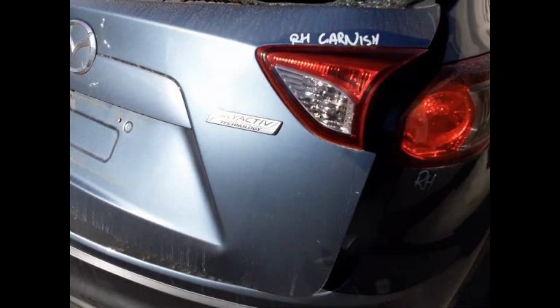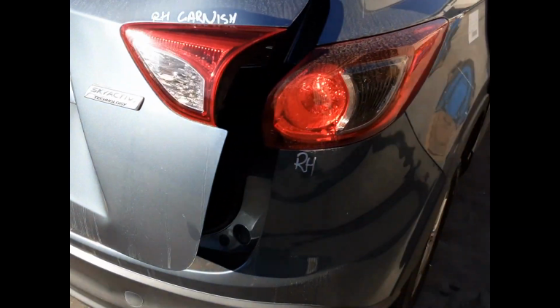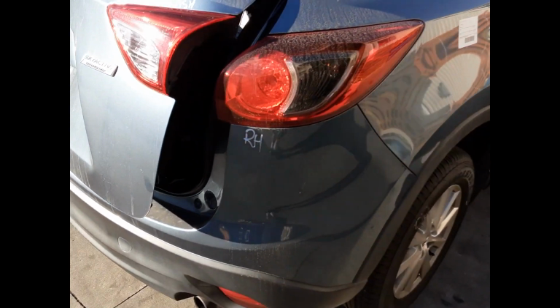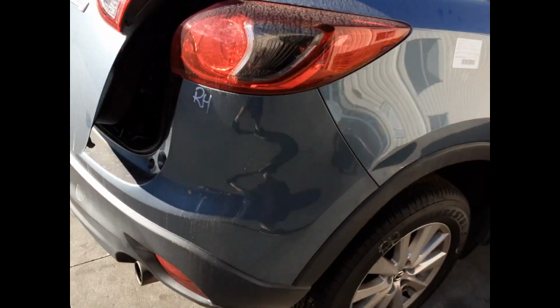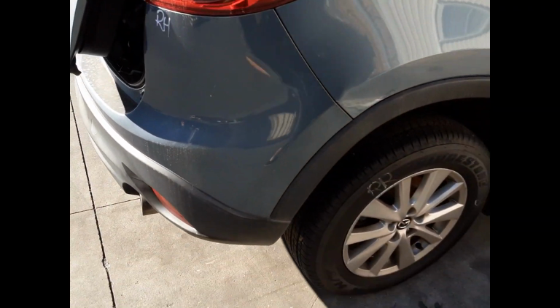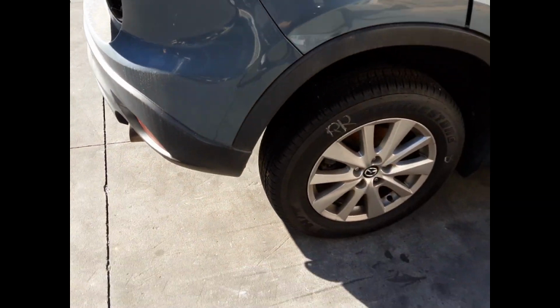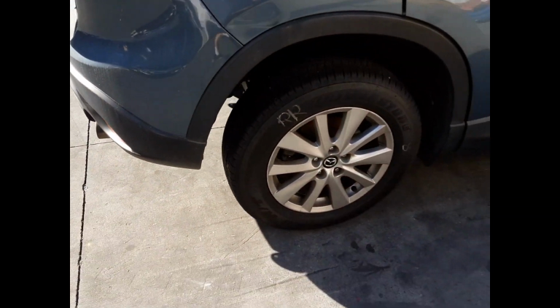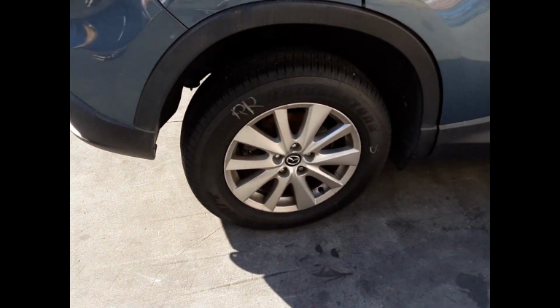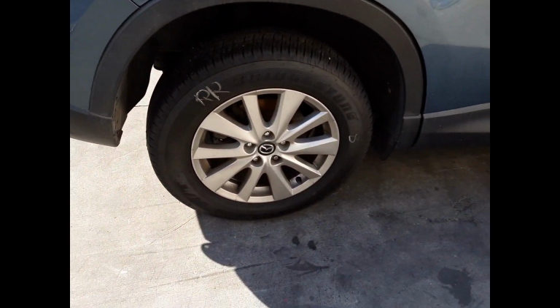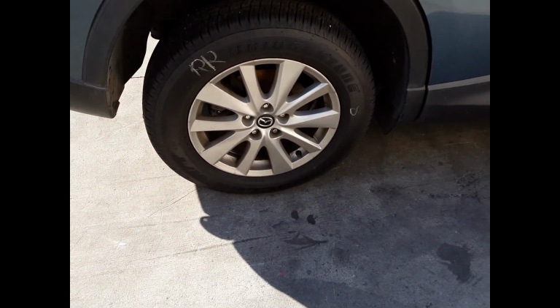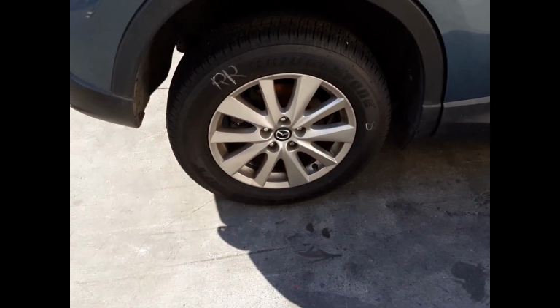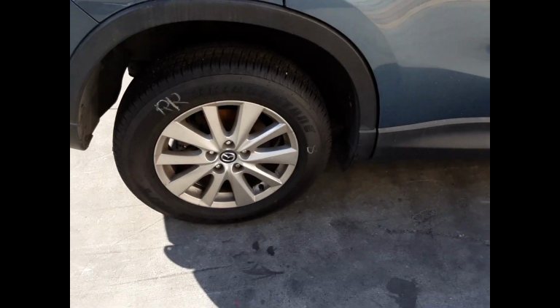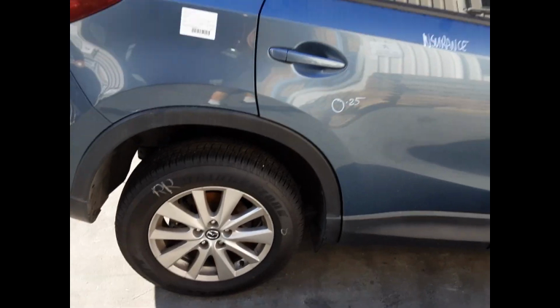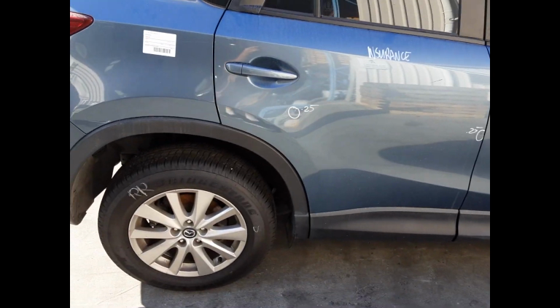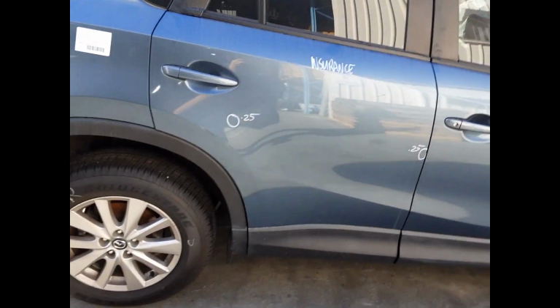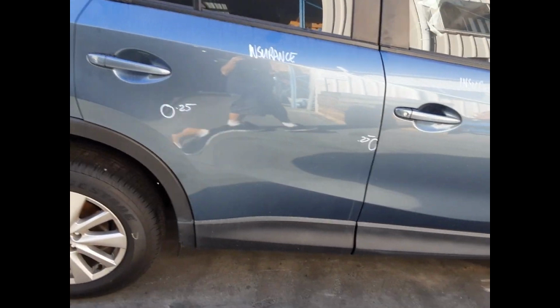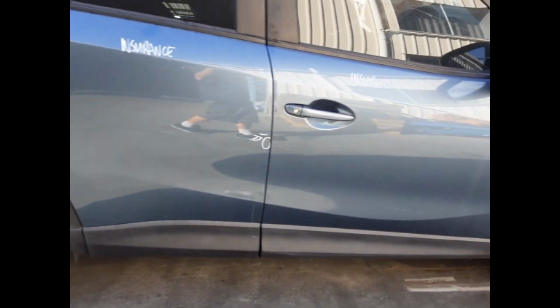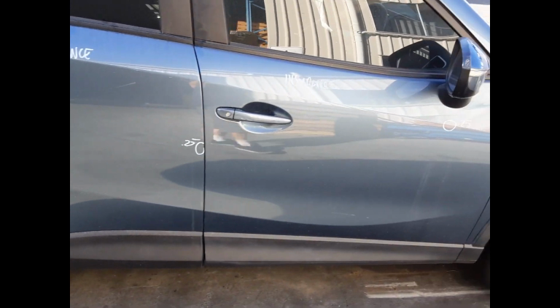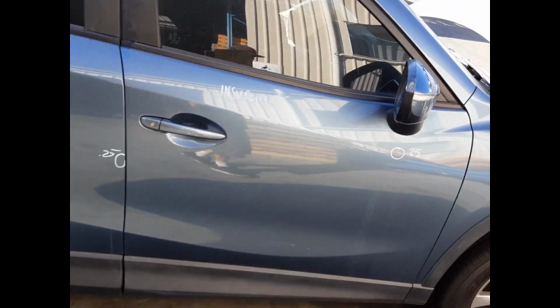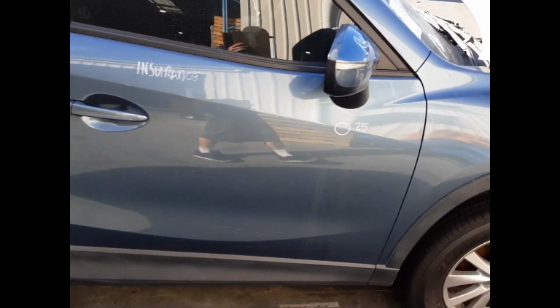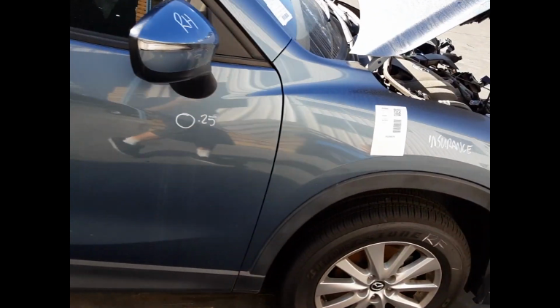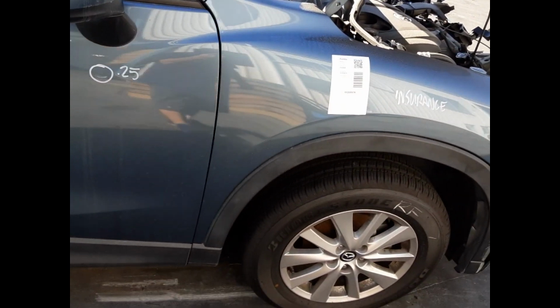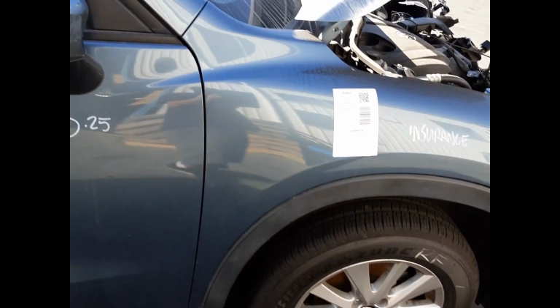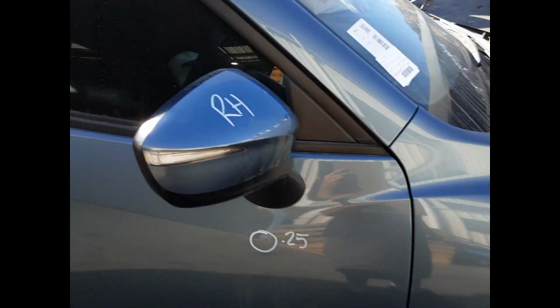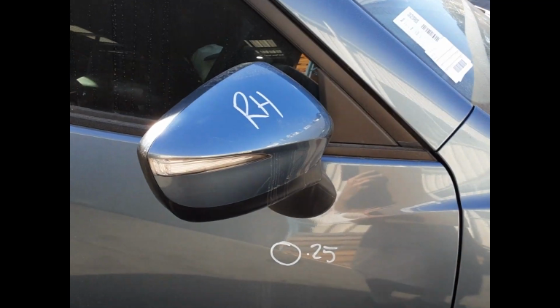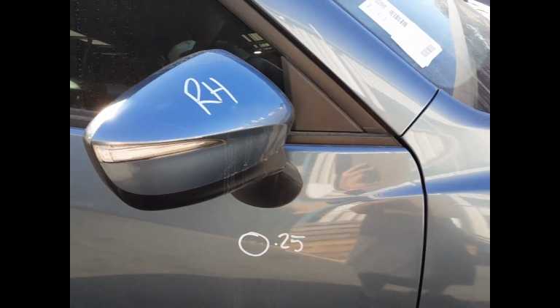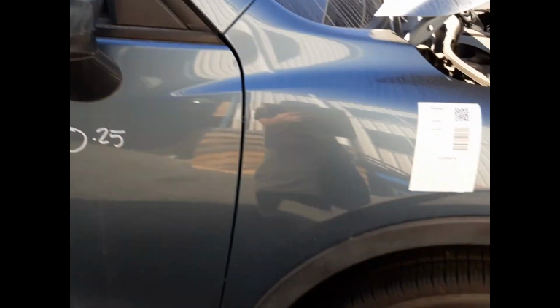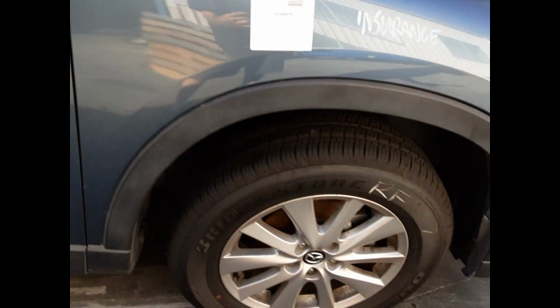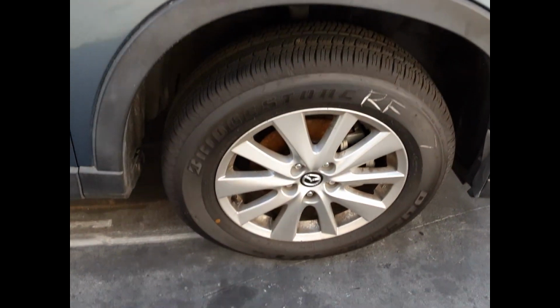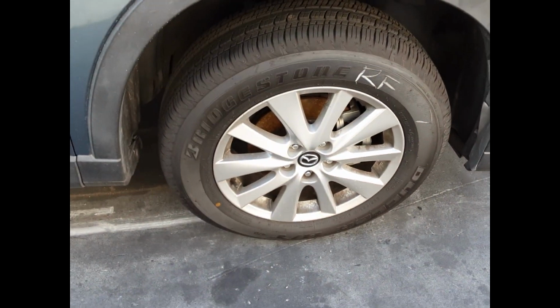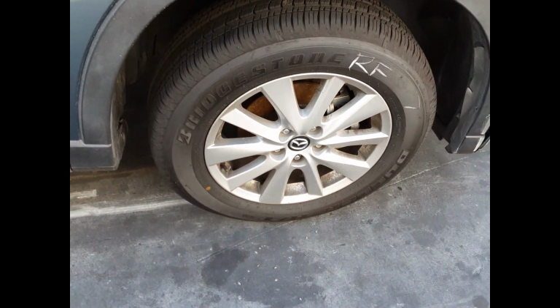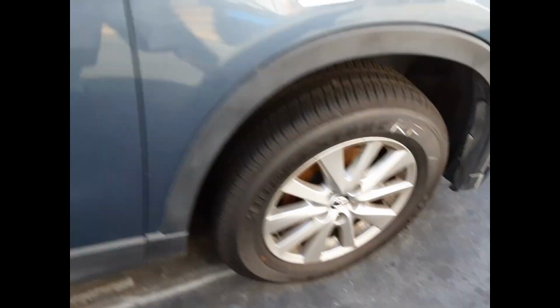Right-hand tail light. Right rear 17-inch factory alloy mag with a good tyre. Right rear door has two small dents. Right front door has one small dent. Right guard has no damage. Right power door mirror and a right front 17-inch factory alloy mag with a good tyre.